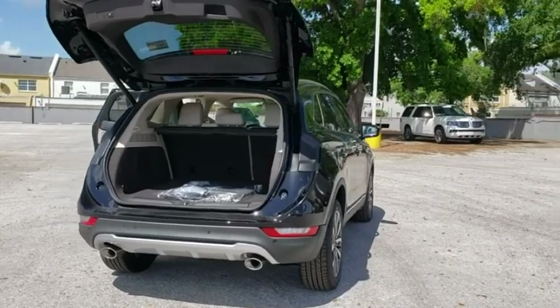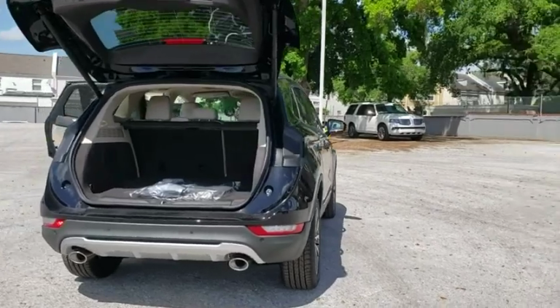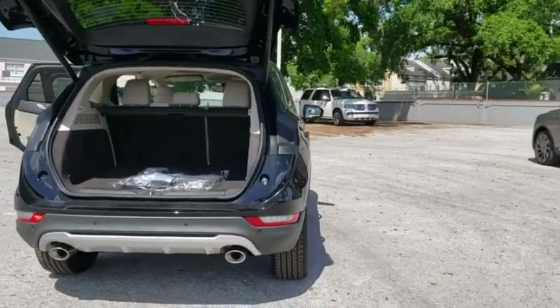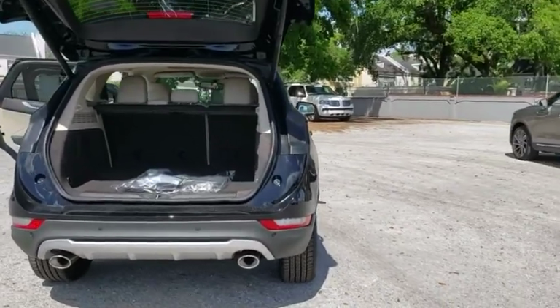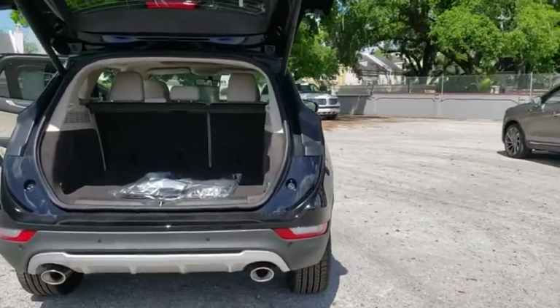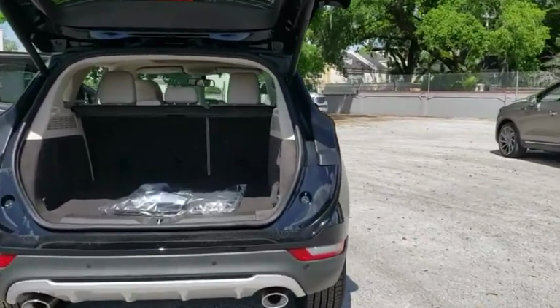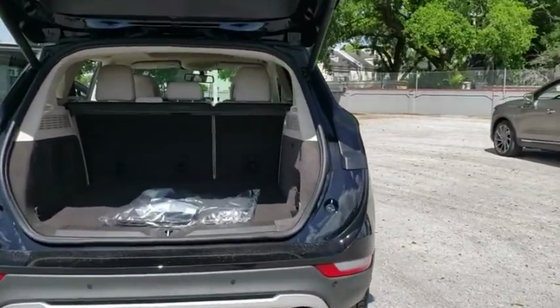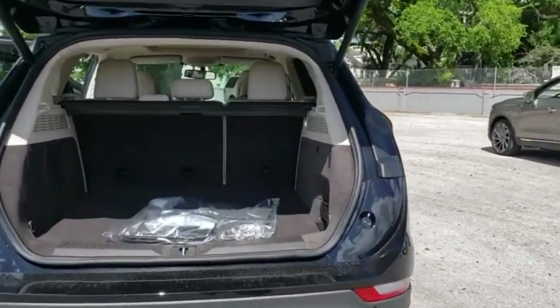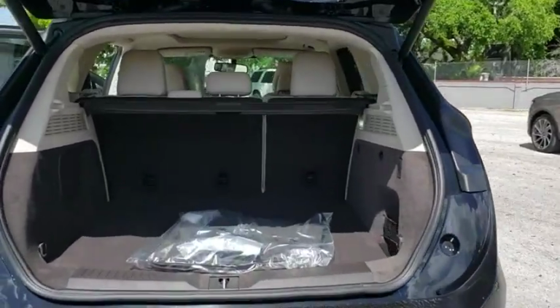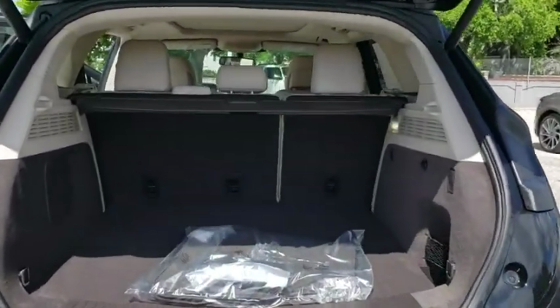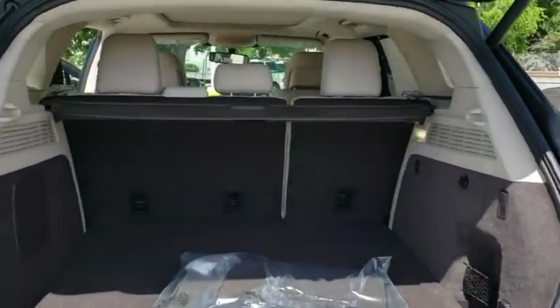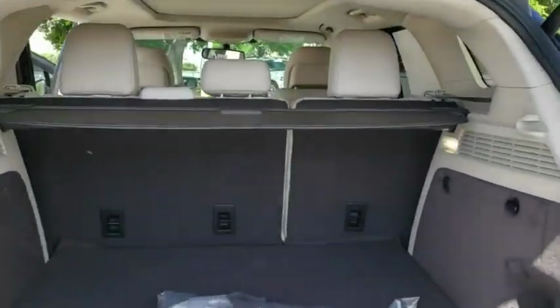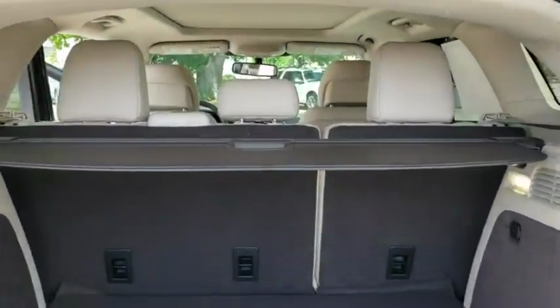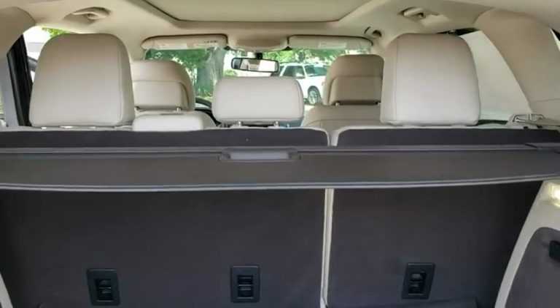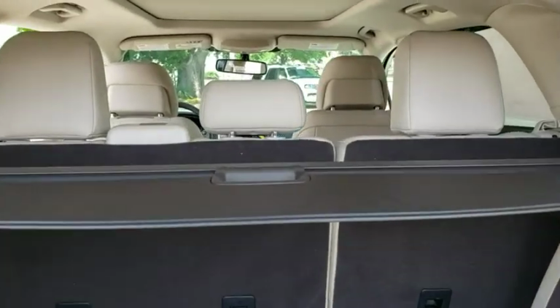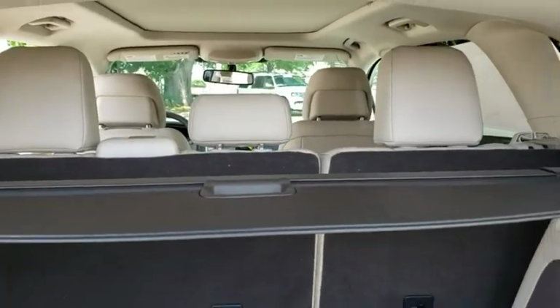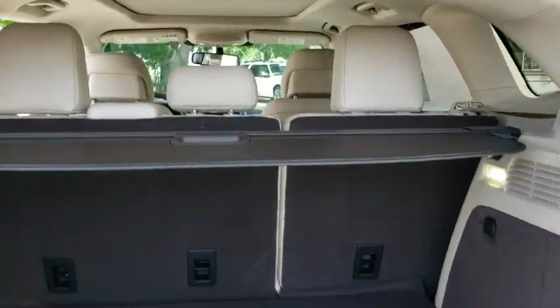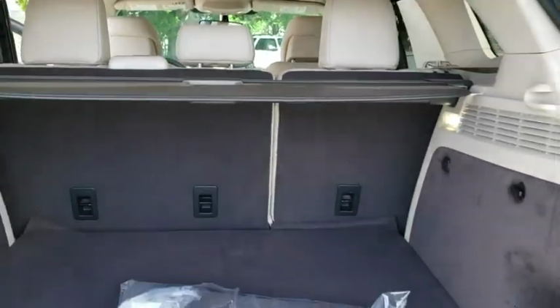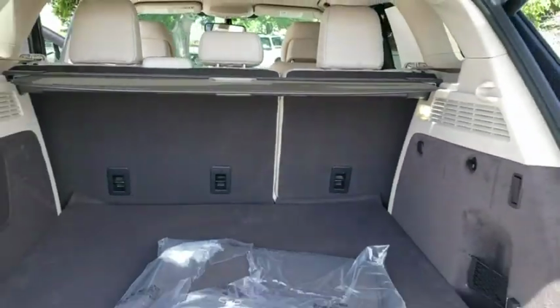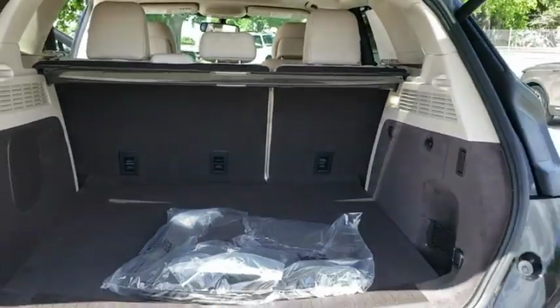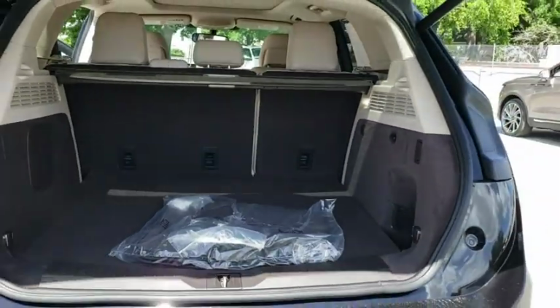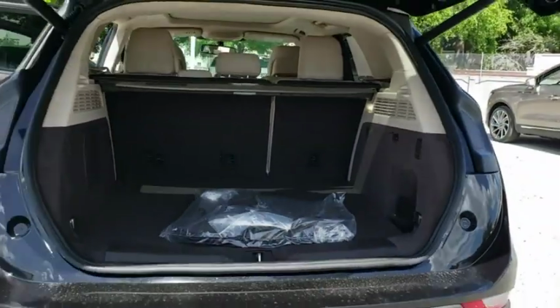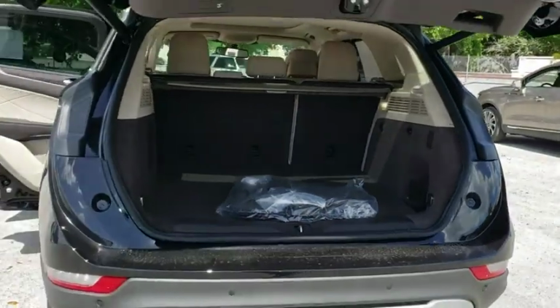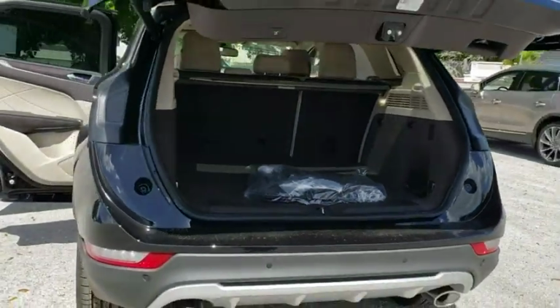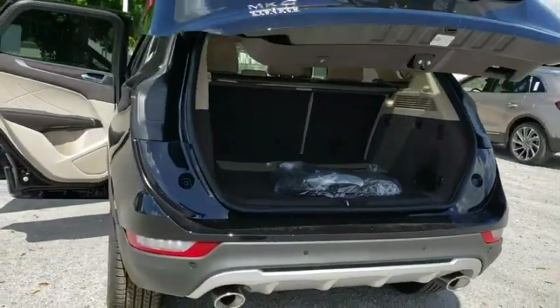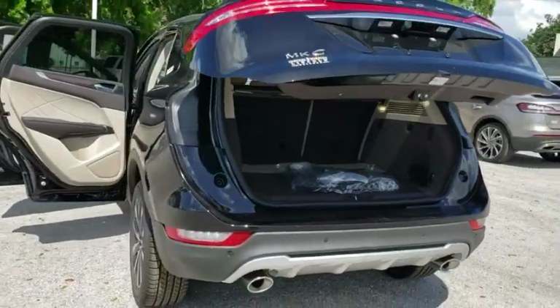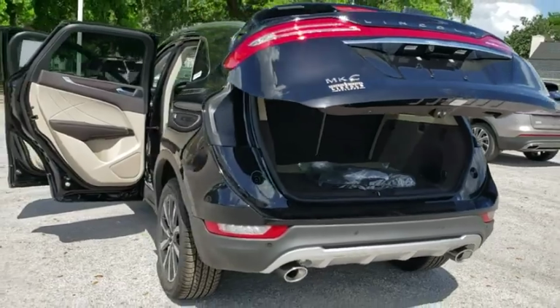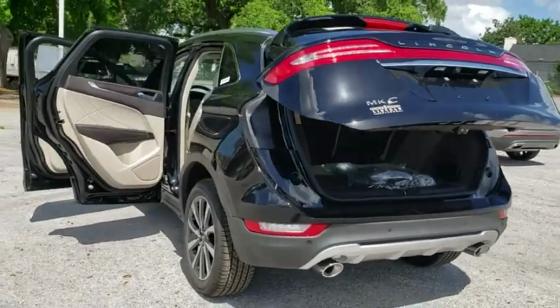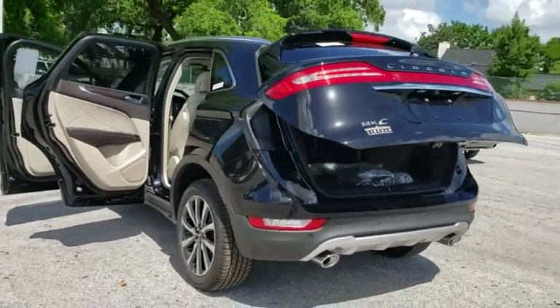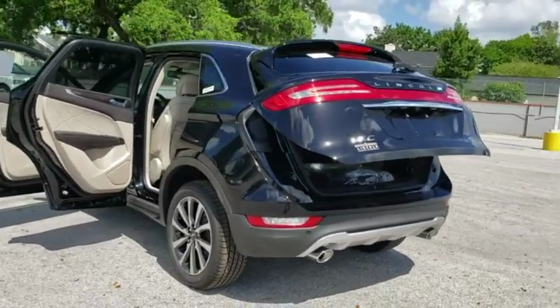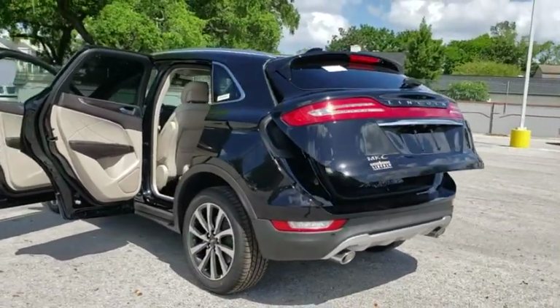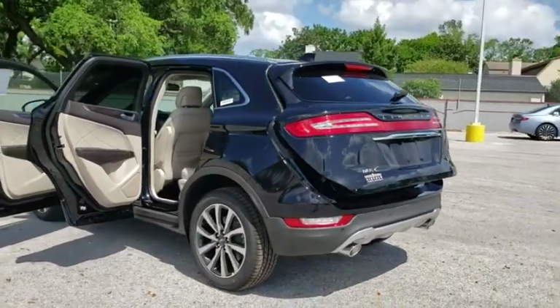Backup camera, anti-lock braking system, power liftgate, navigation system, steering wheel audio controls, keyless entry, stability control, traction control, power passenger seat, remote engine start, Bluetooth.